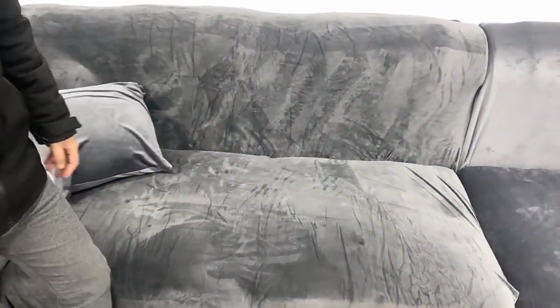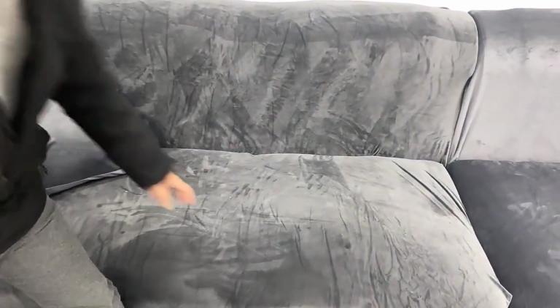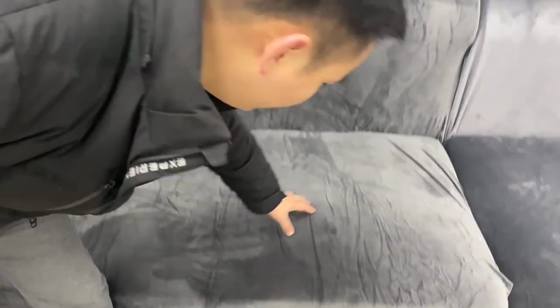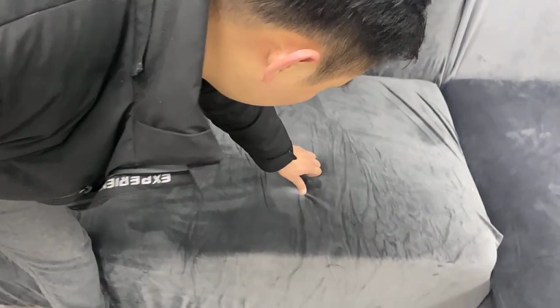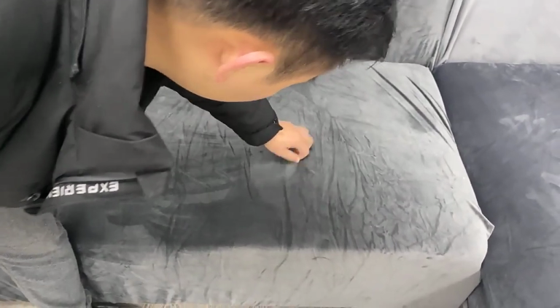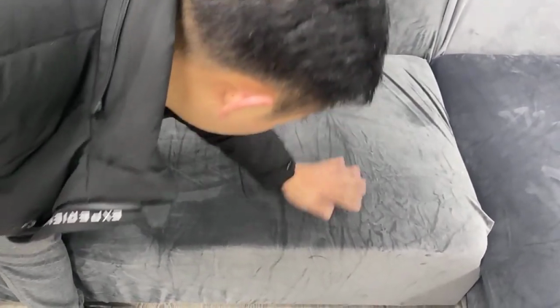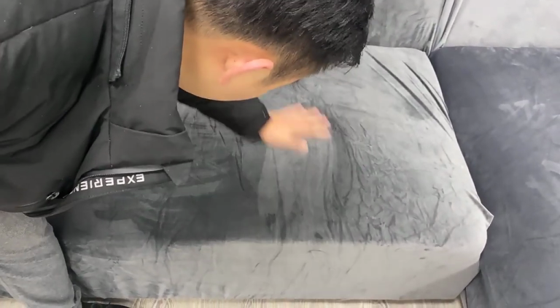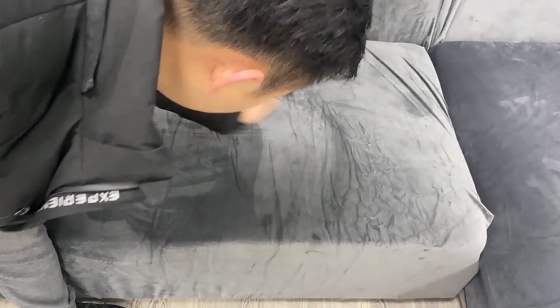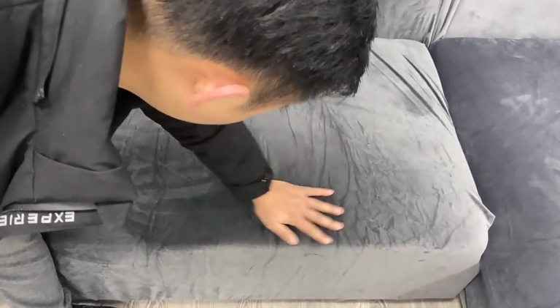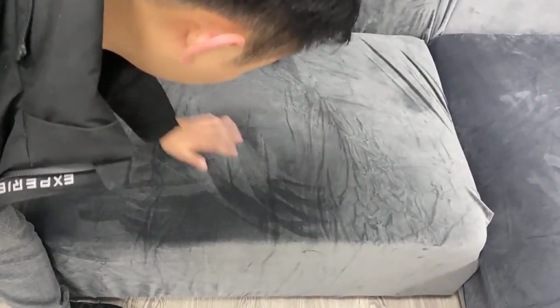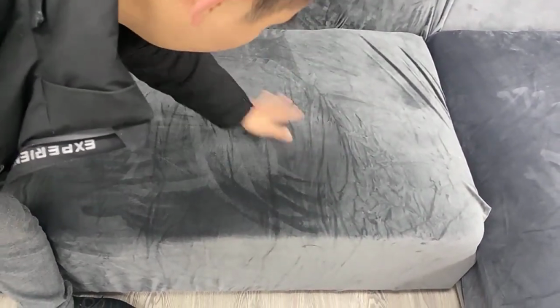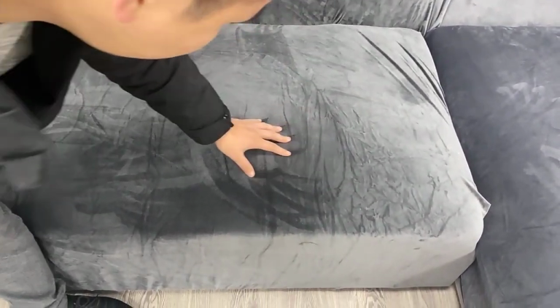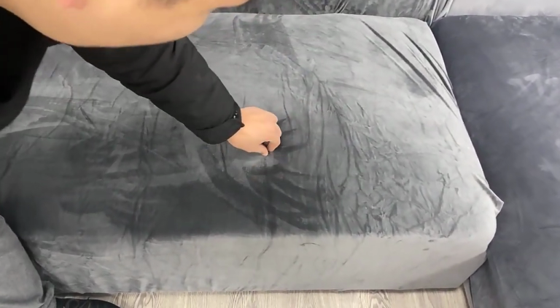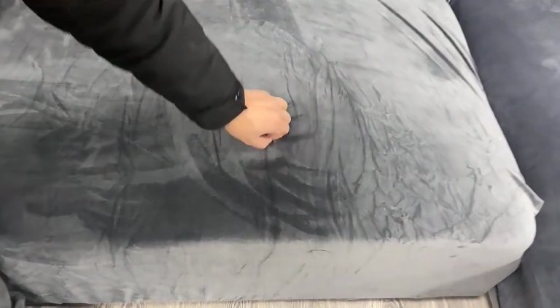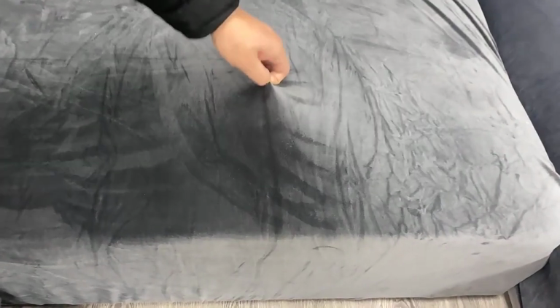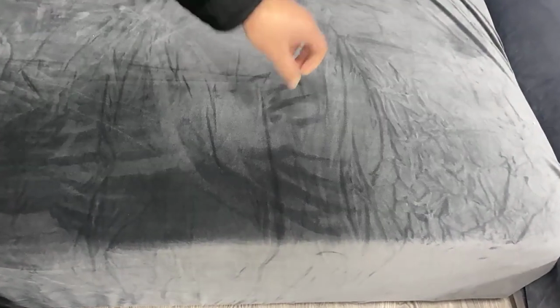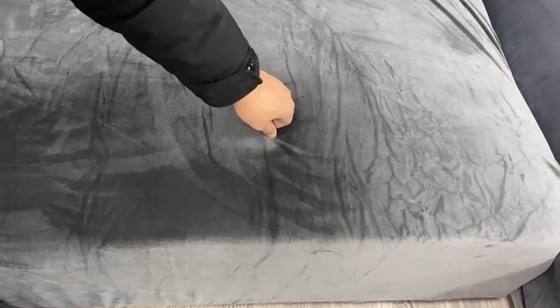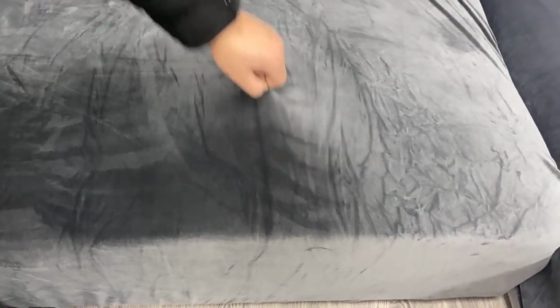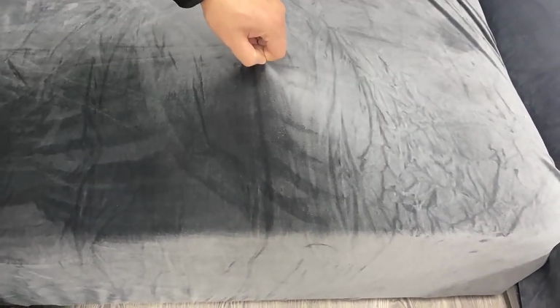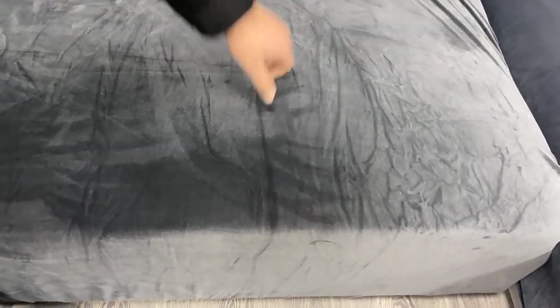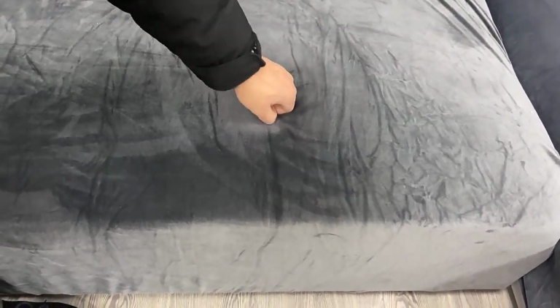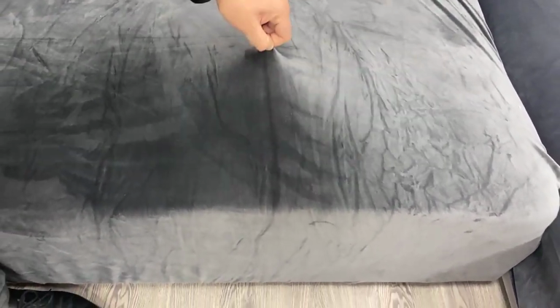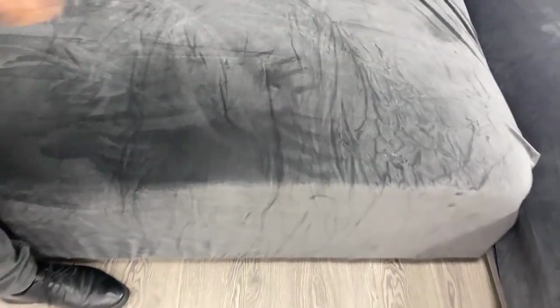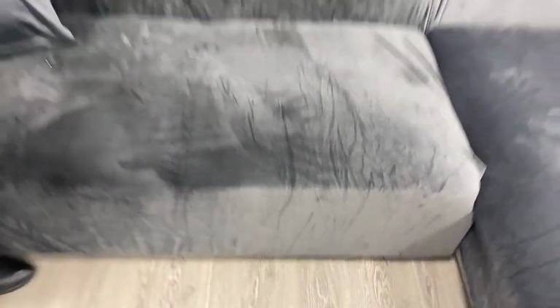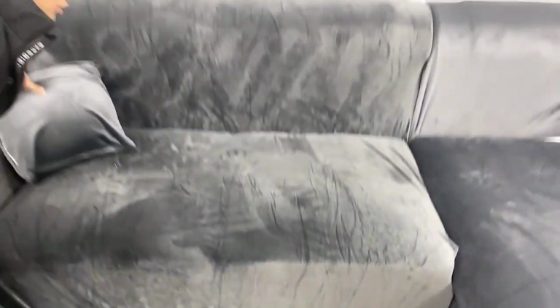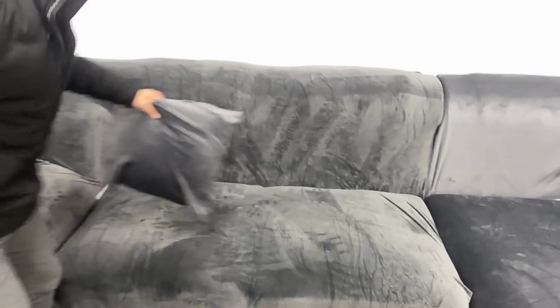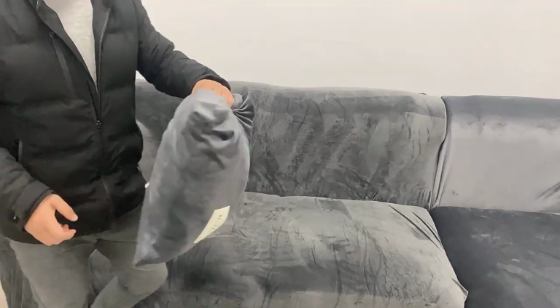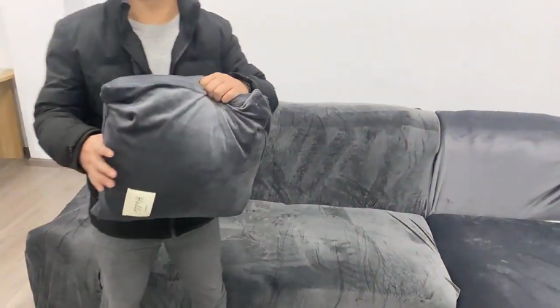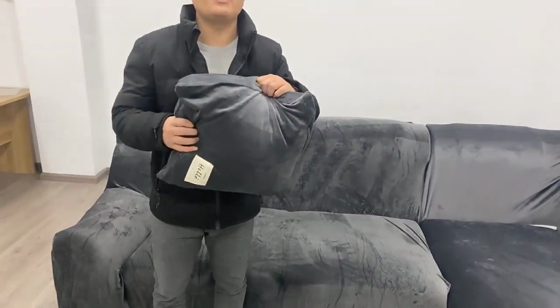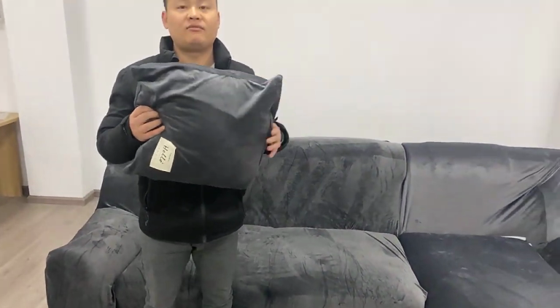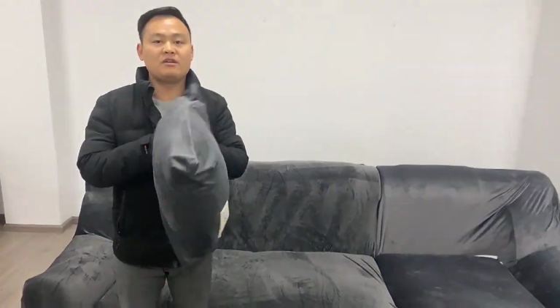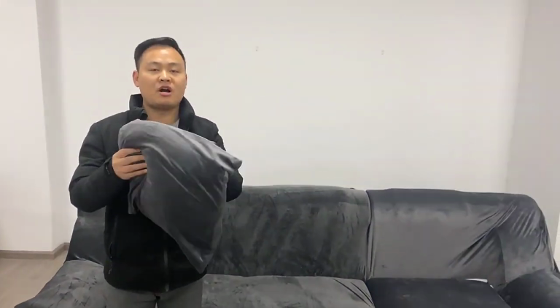It is velvet material. The elasticity of the fabric is very good. Each sofa cover includes one free pillow cover.